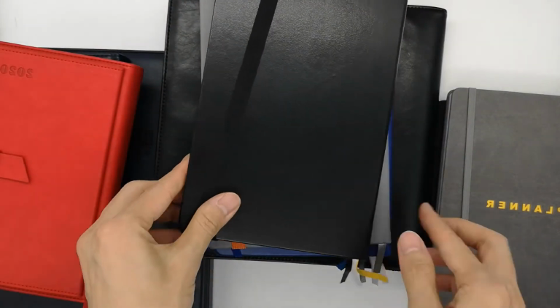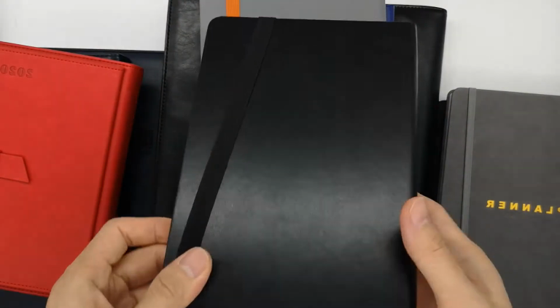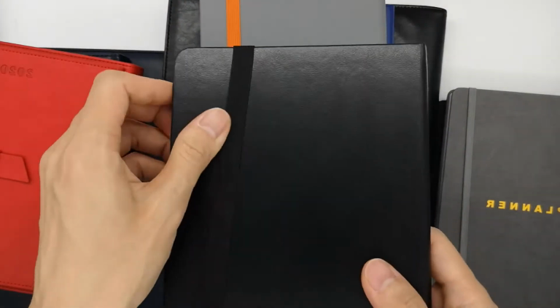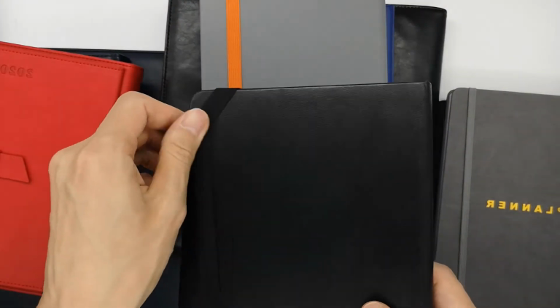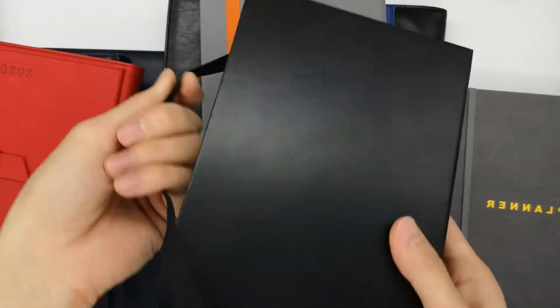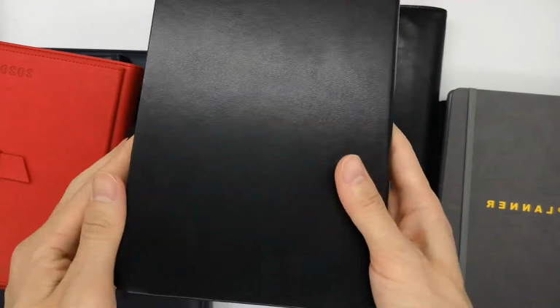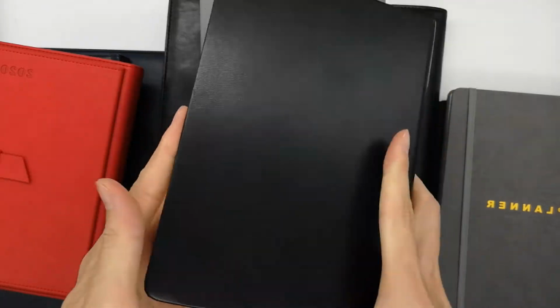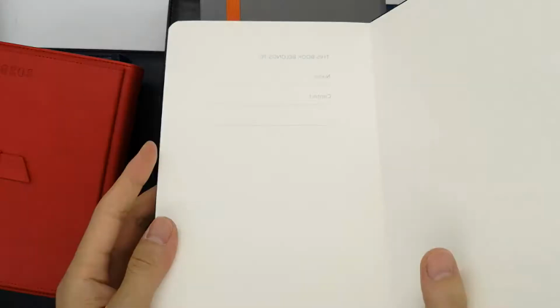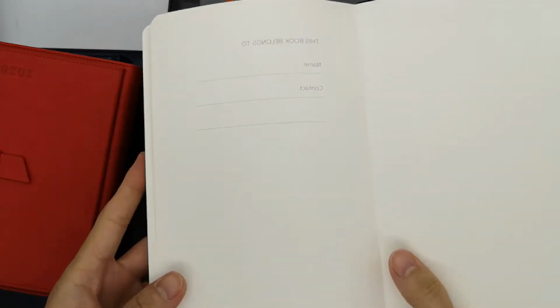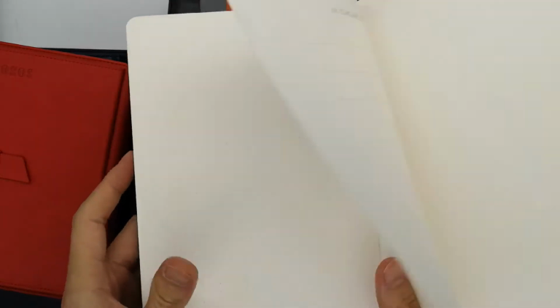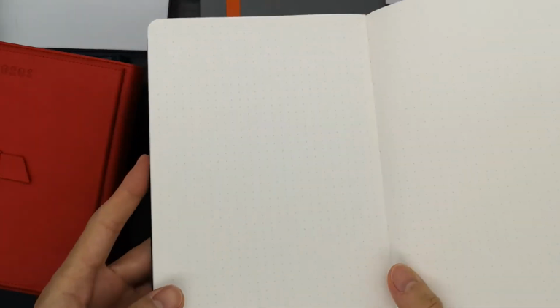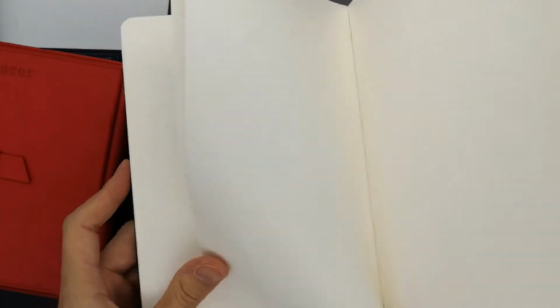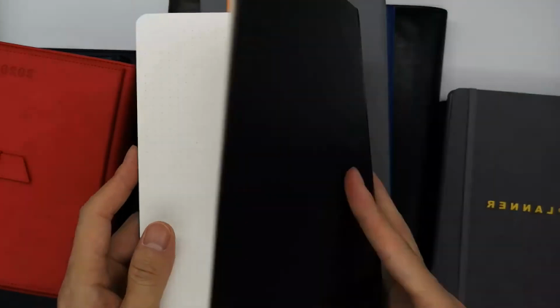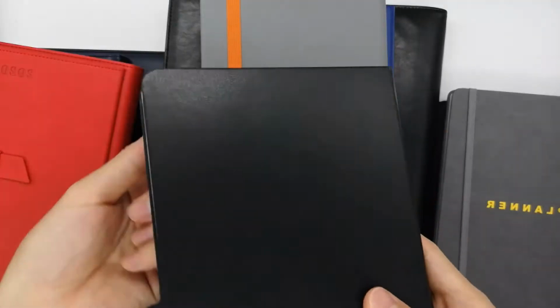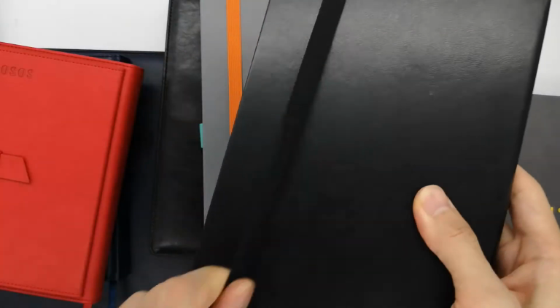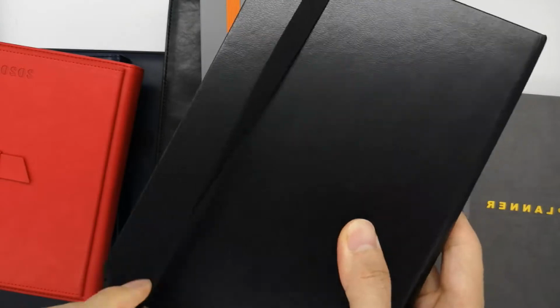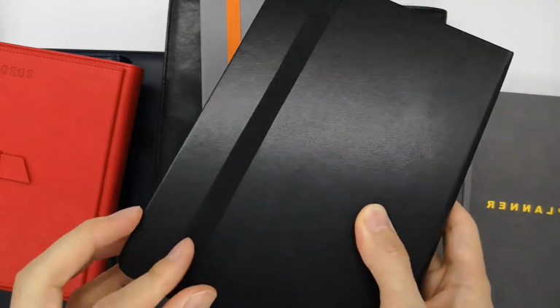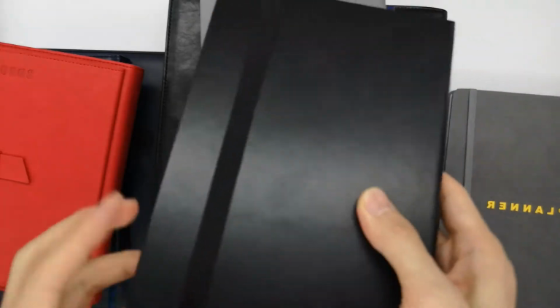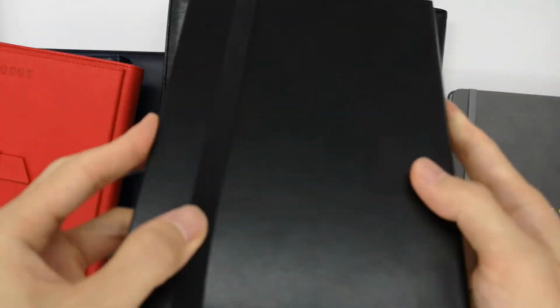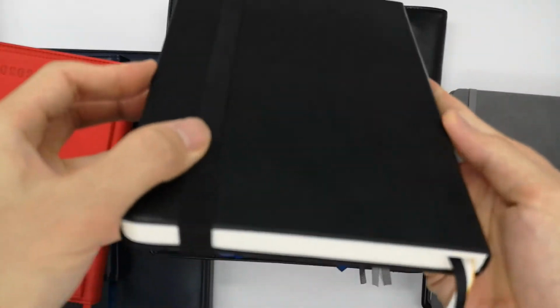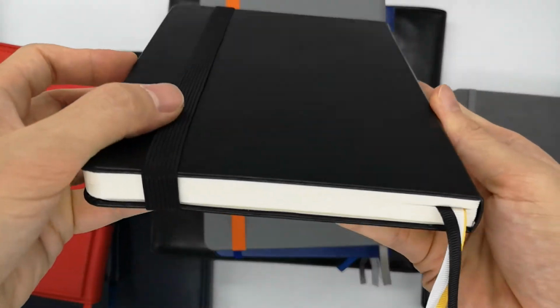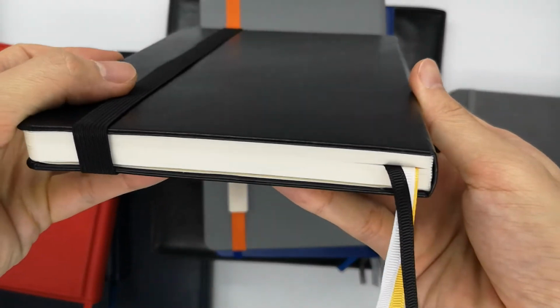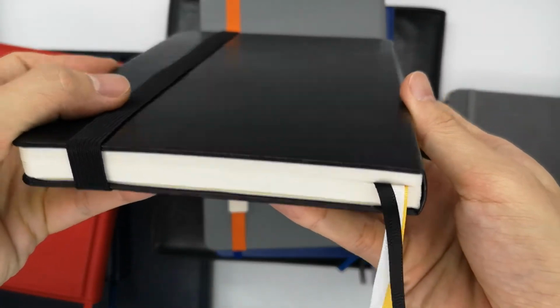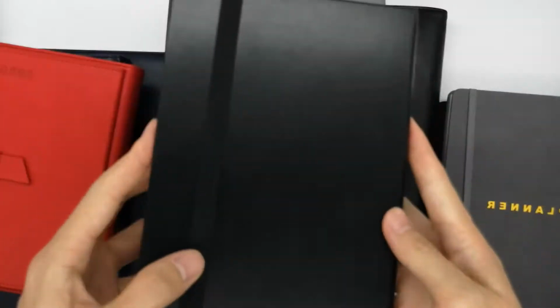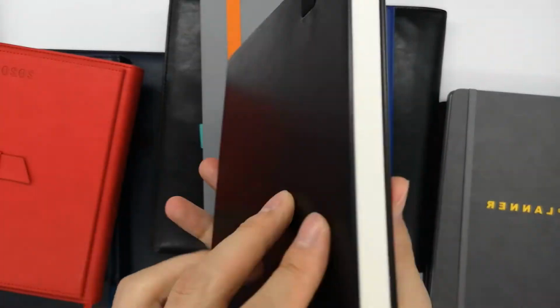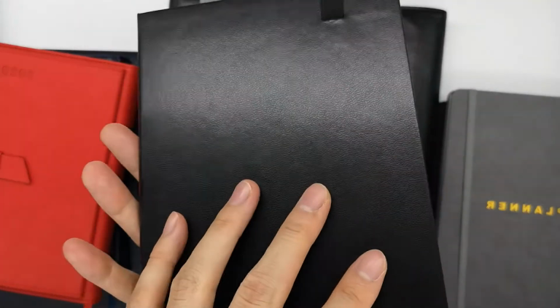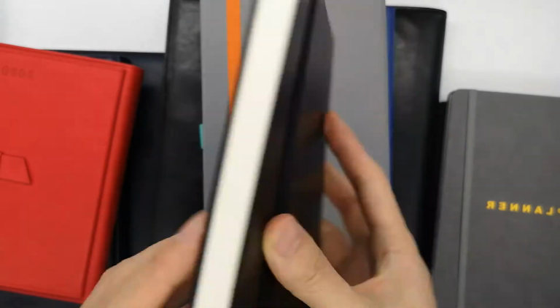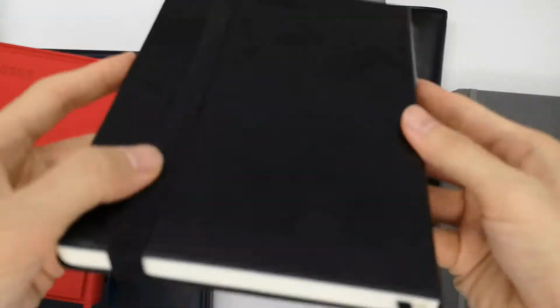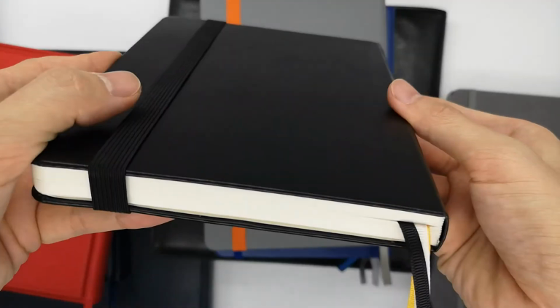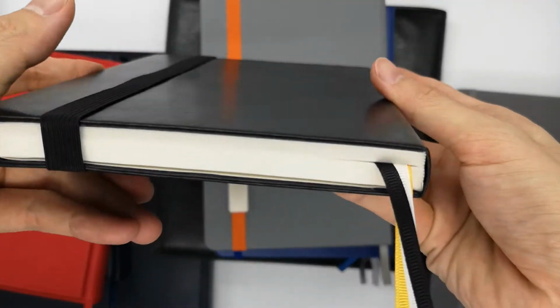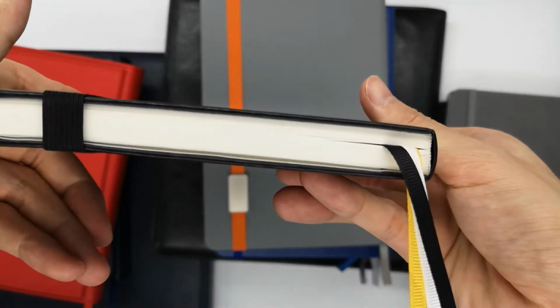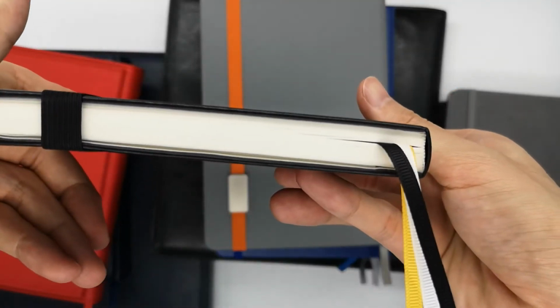This is another one with distorted printing. Of course, the inner page printing contents can be customized according to your design — it's very detailed.